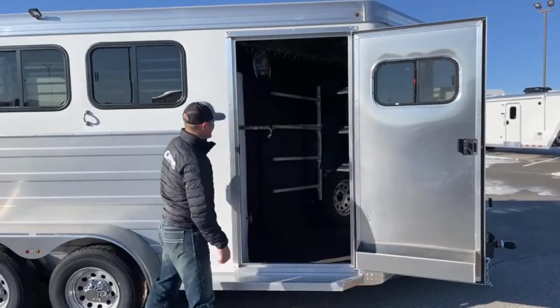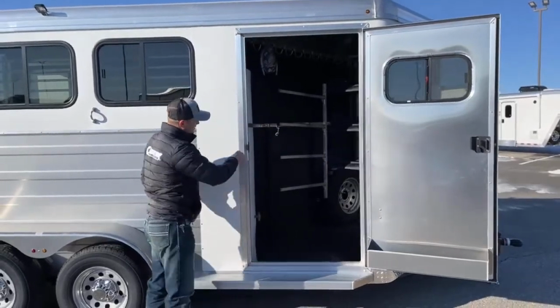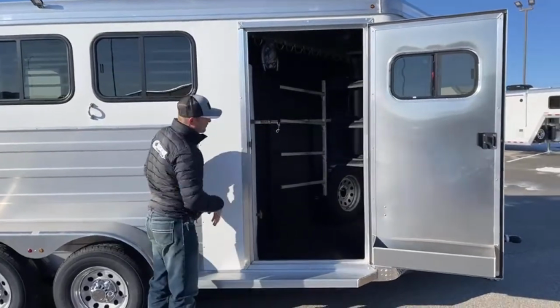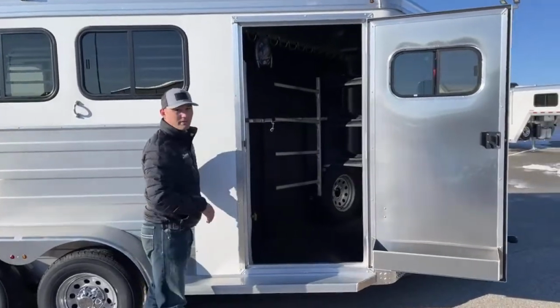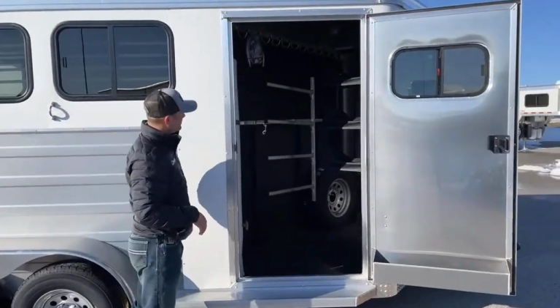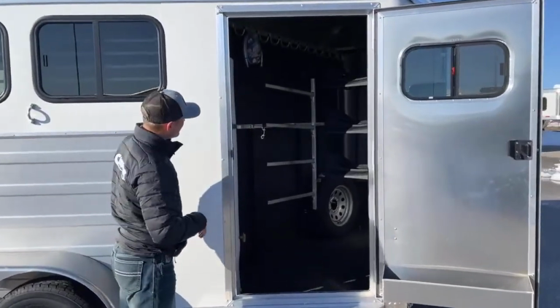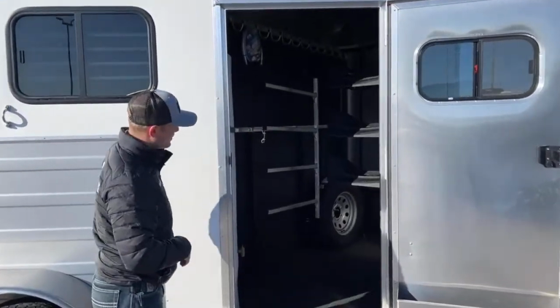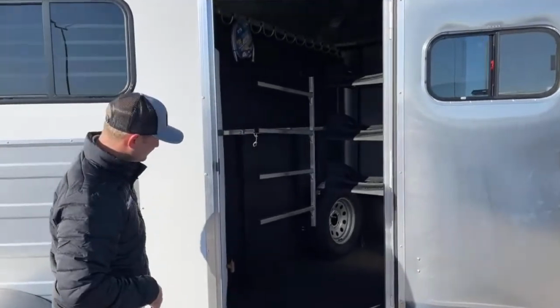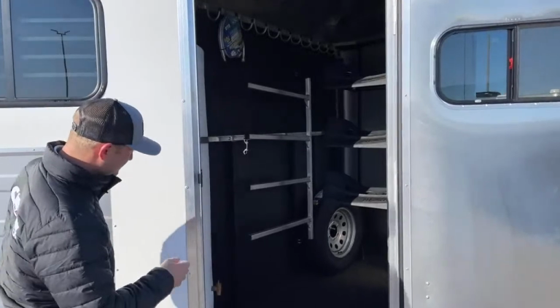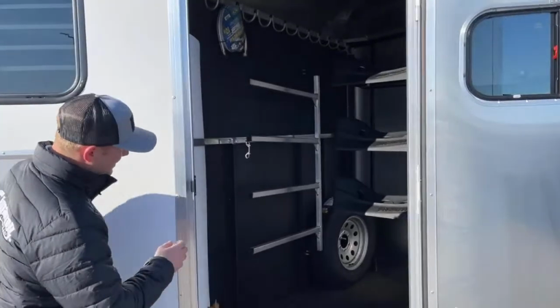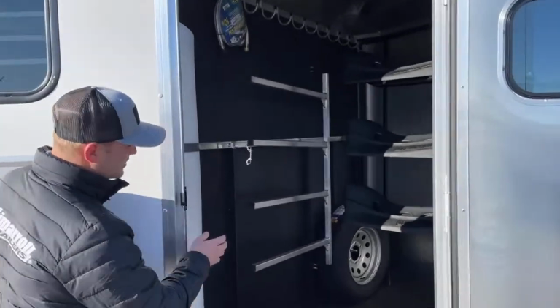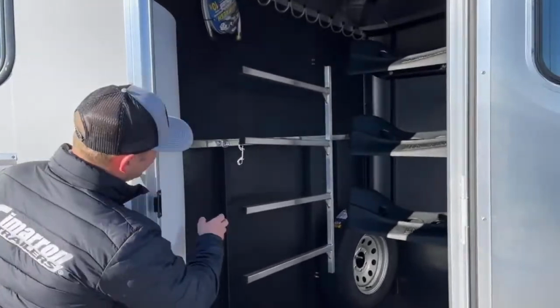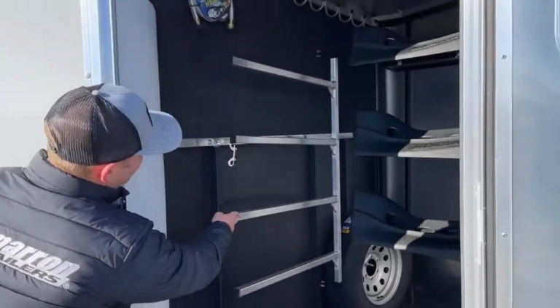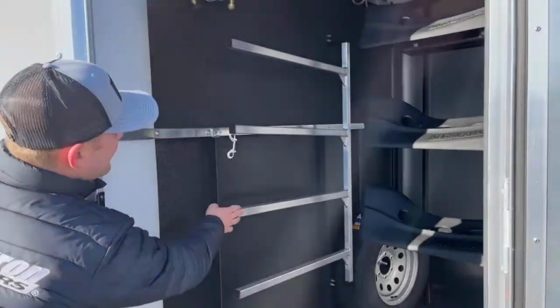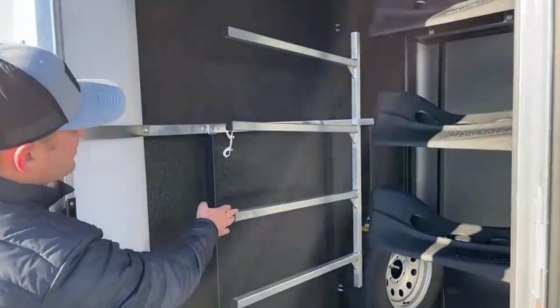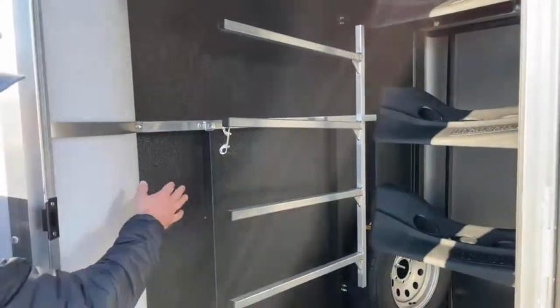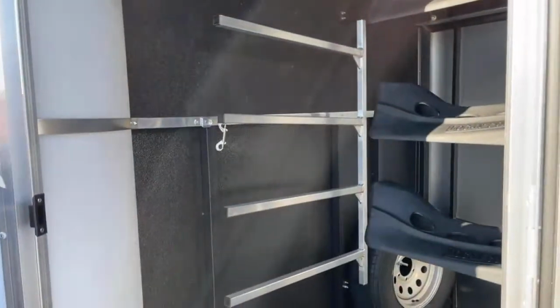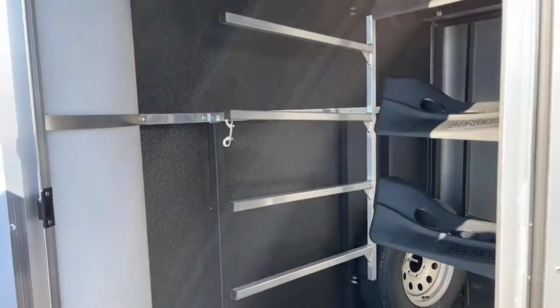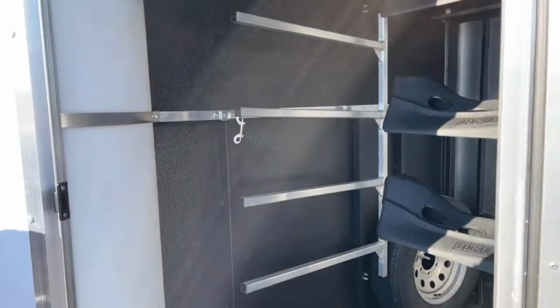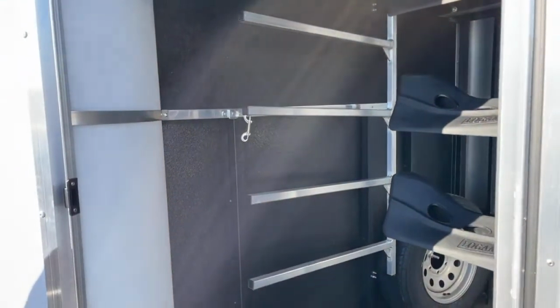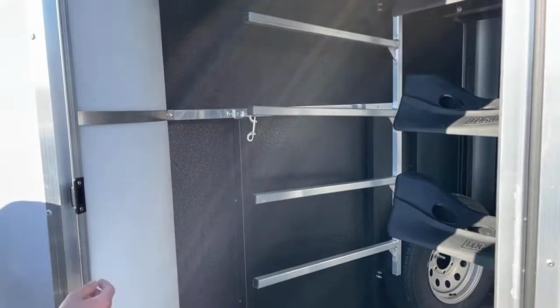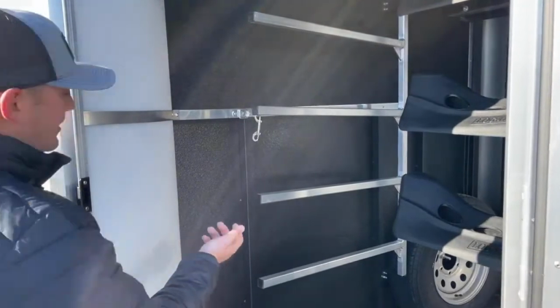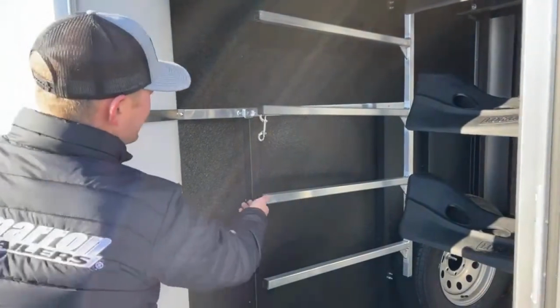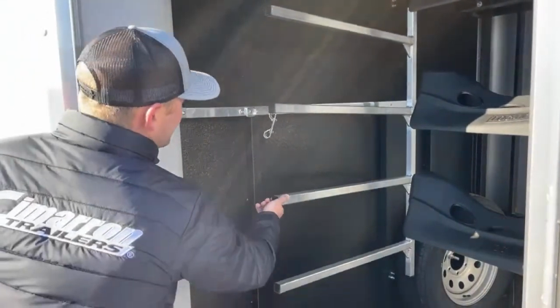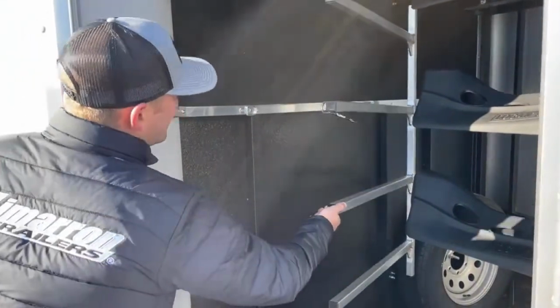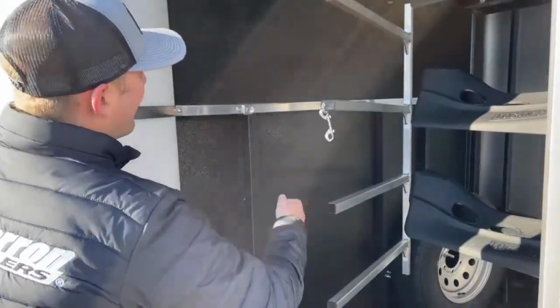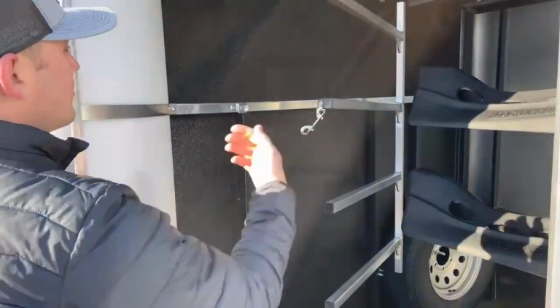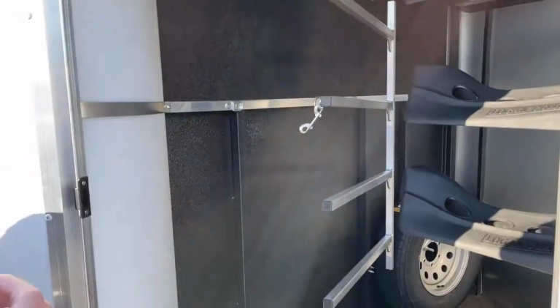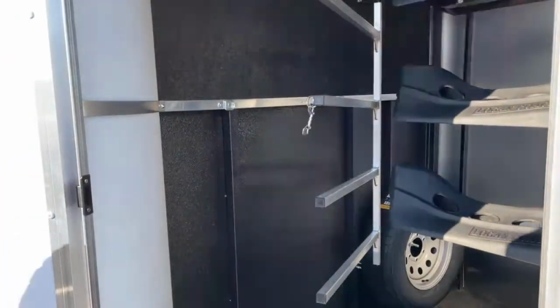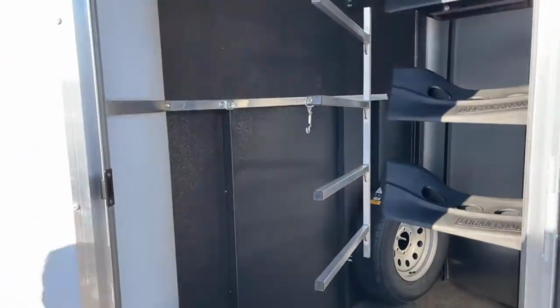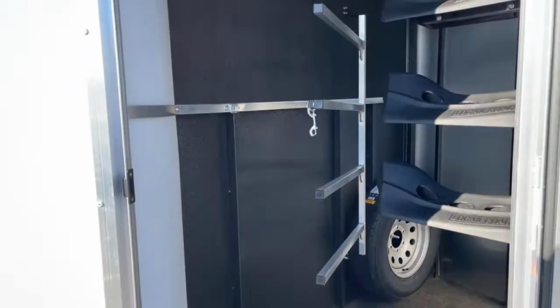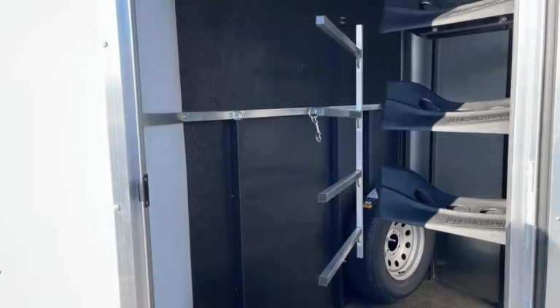Next to that, we do have a four-tier blanket rack as well. It clips to the wall for when you're driving down the road, keeping your blankets pressed against the wall so they're not moving or falling off. Then for easy access, you can swing that out, pull your blankets right off, and go right to saddling your horses.